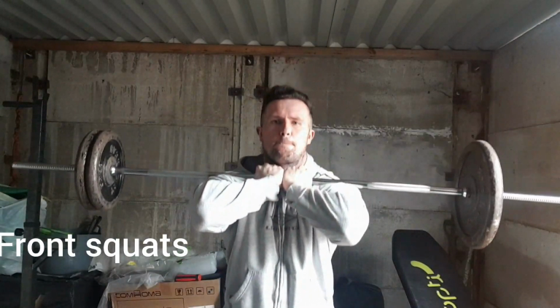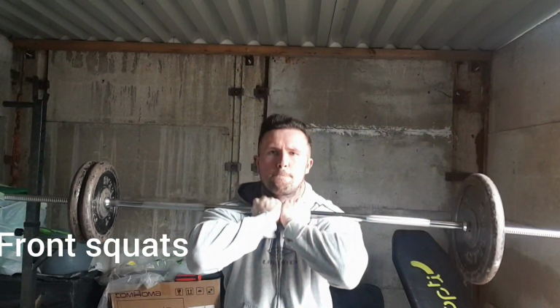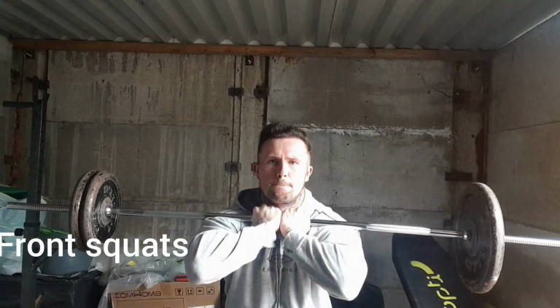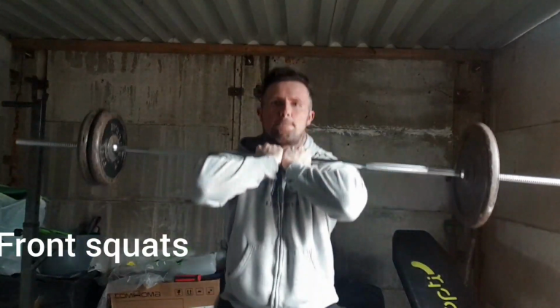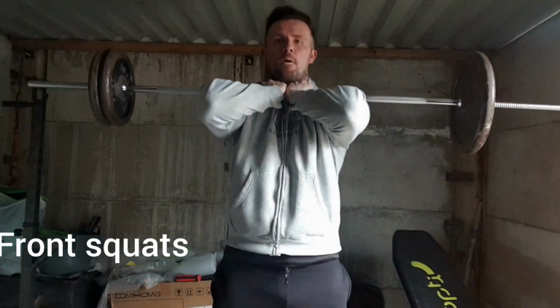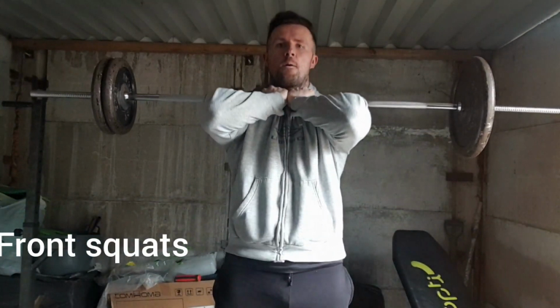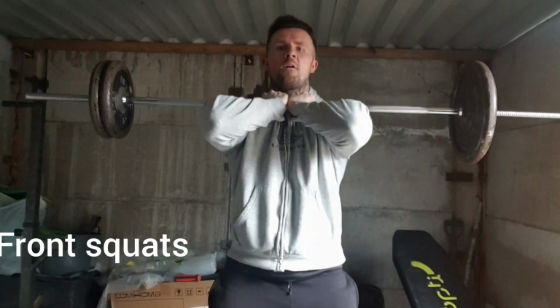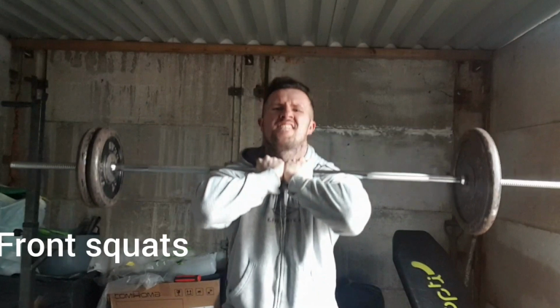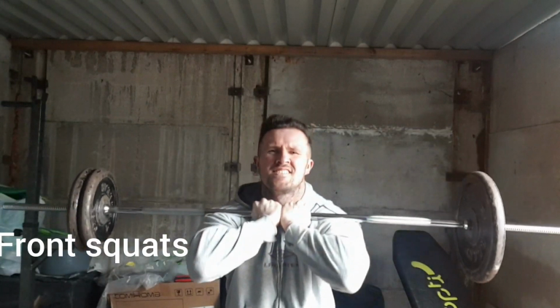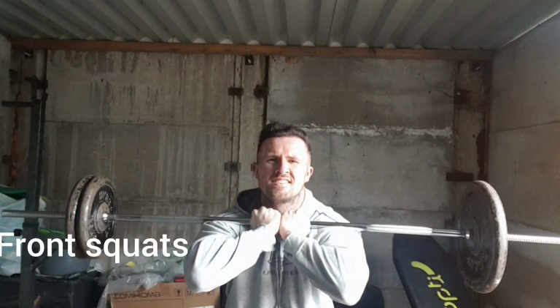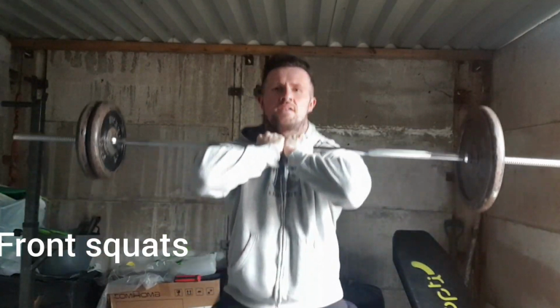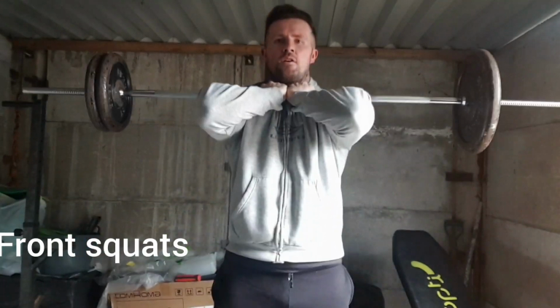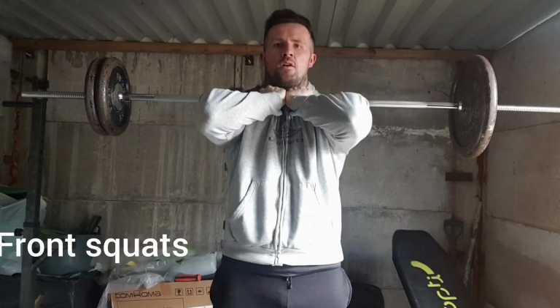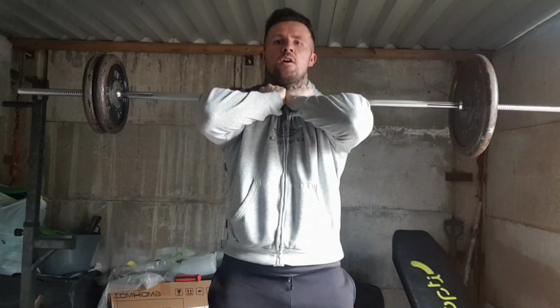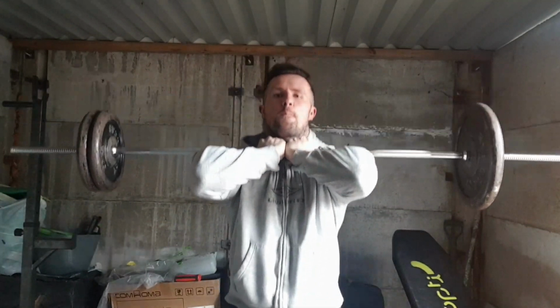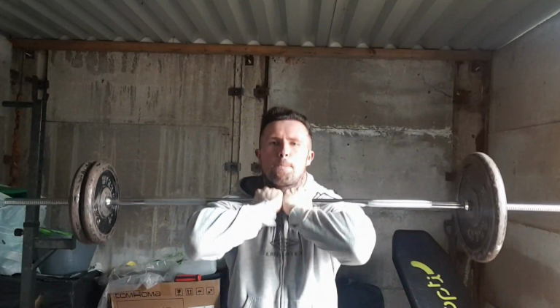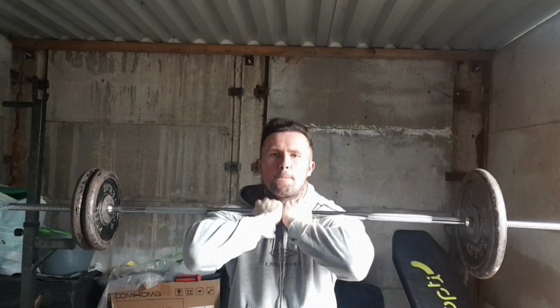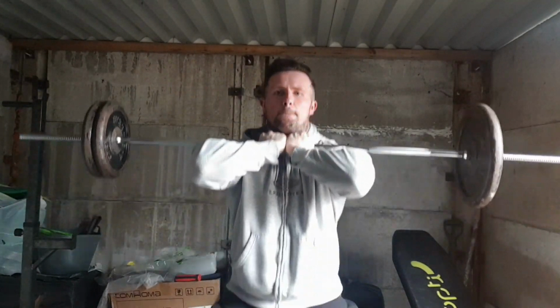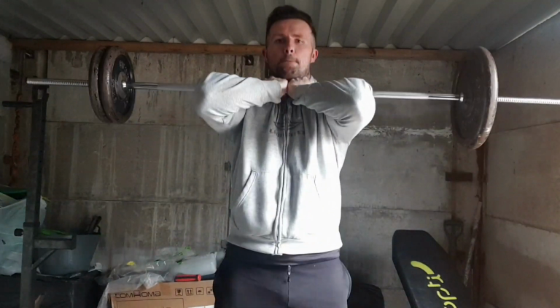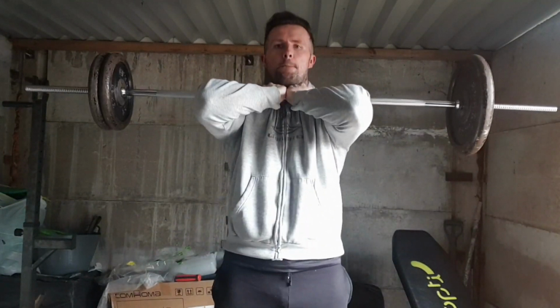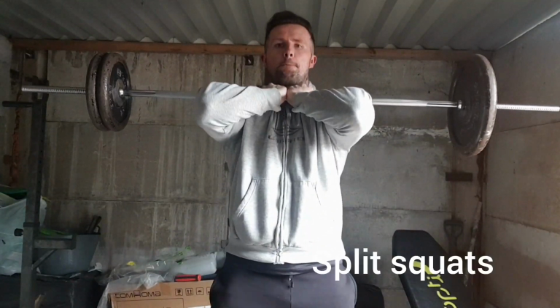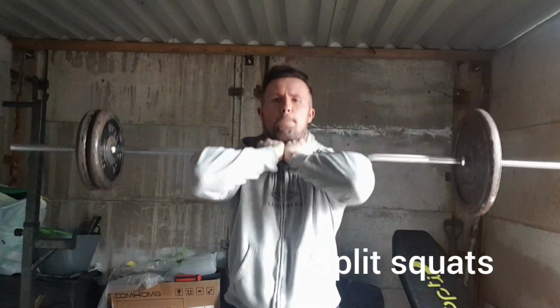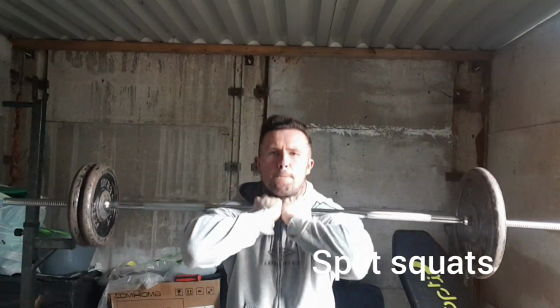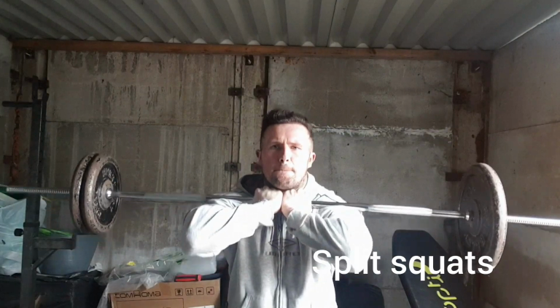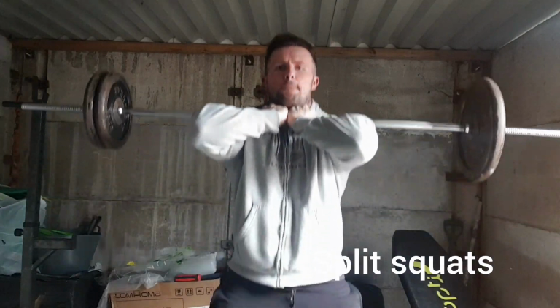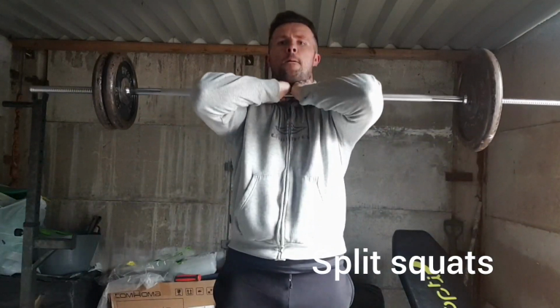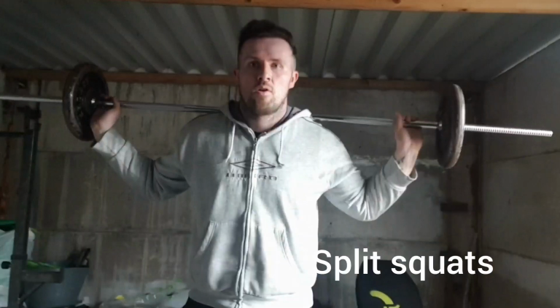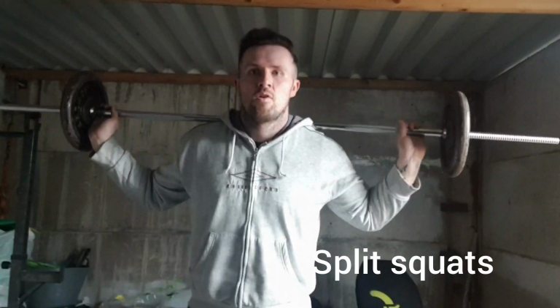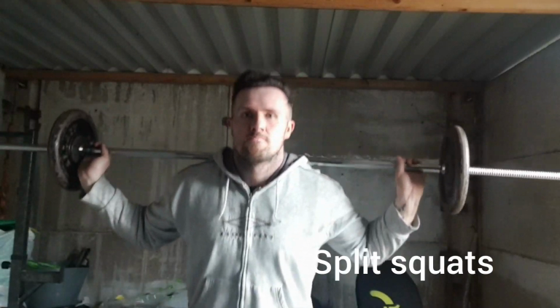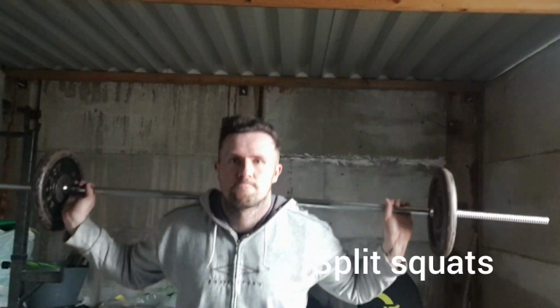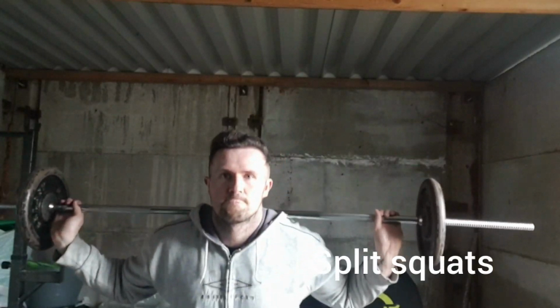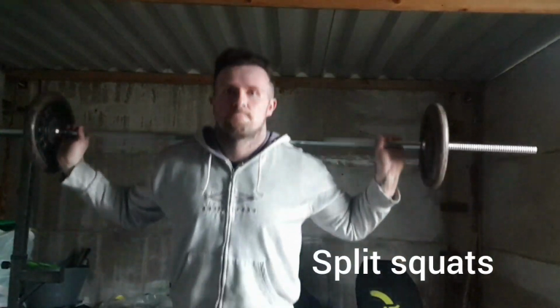Second barbell leg exercise we've got is the front squat, placing the barbell on your shoulders, resting it on a bit of your elbows and squatting straight up and down. It's not particularly comfy but you will notice you can go slightly heavier with the barbell.